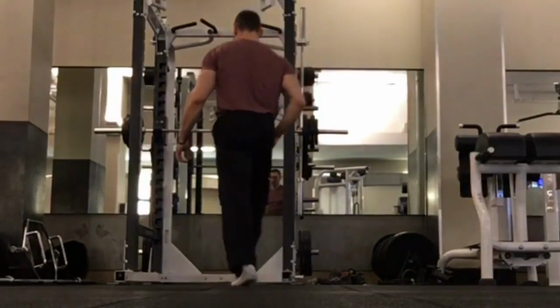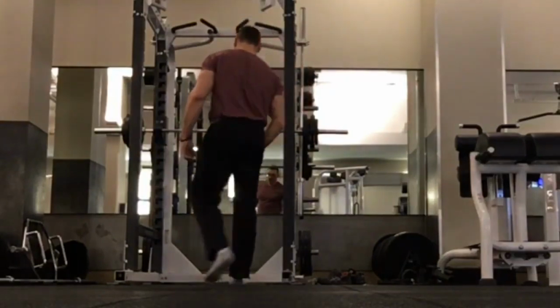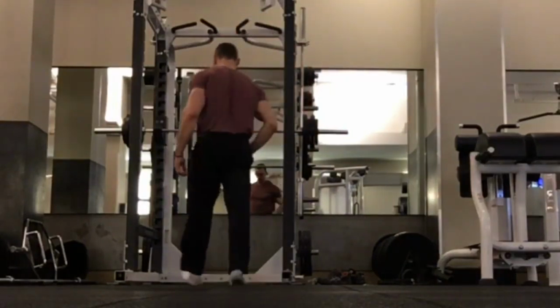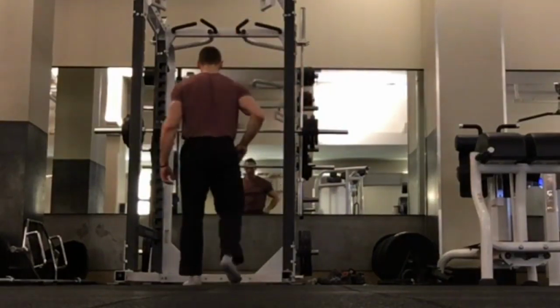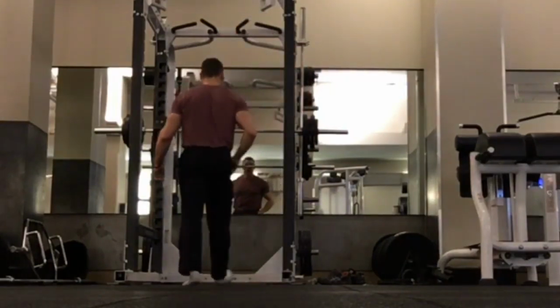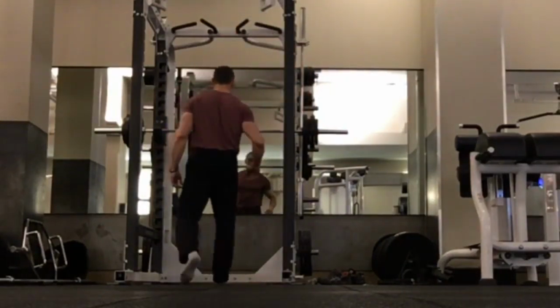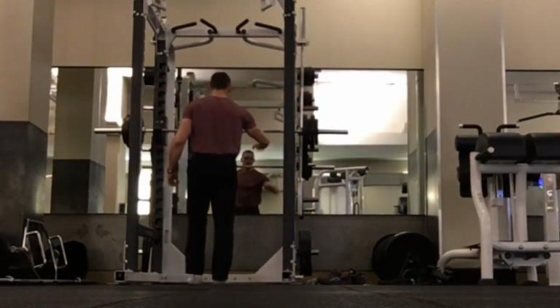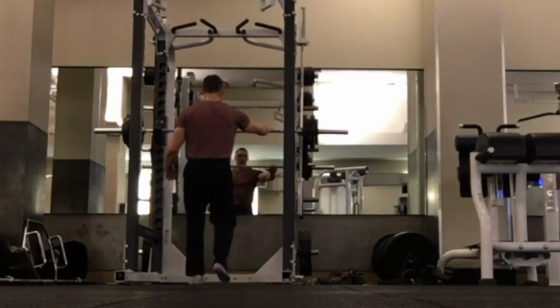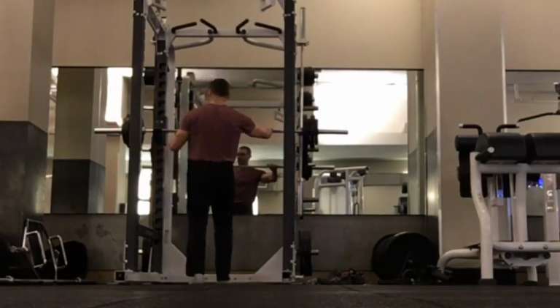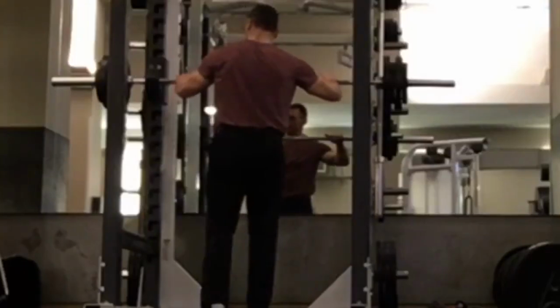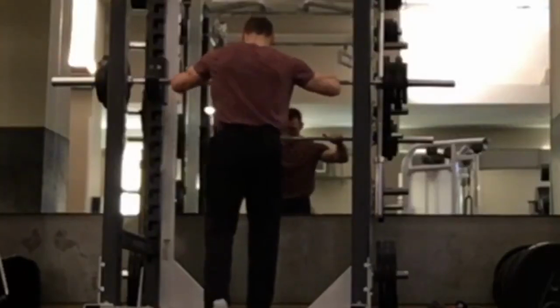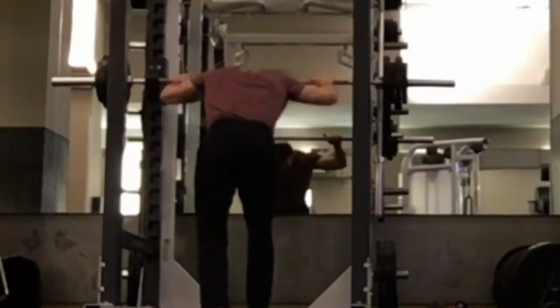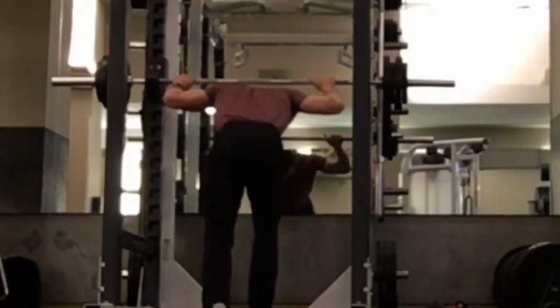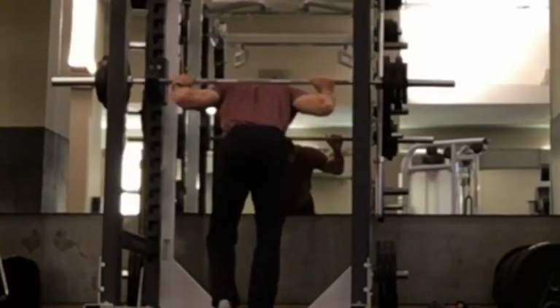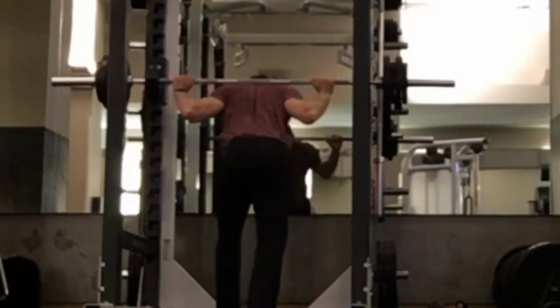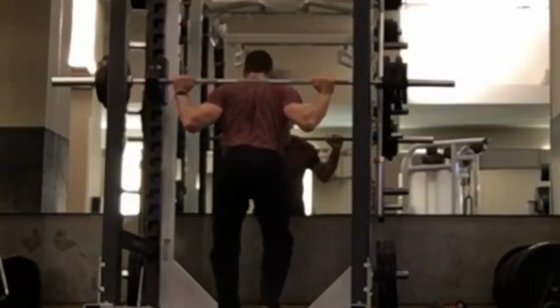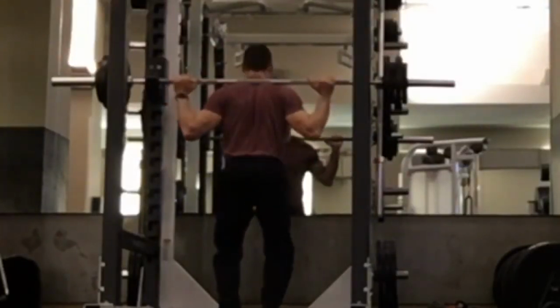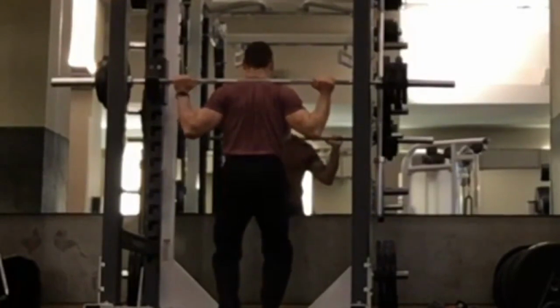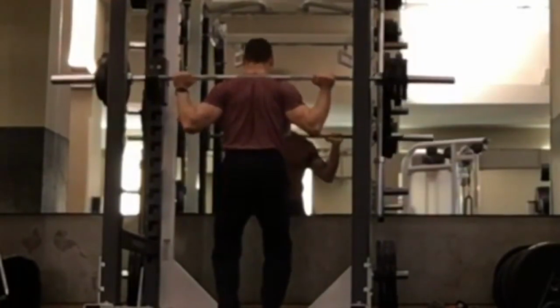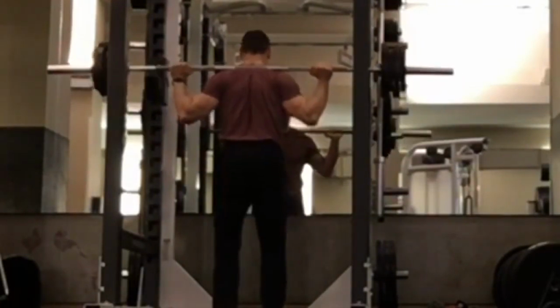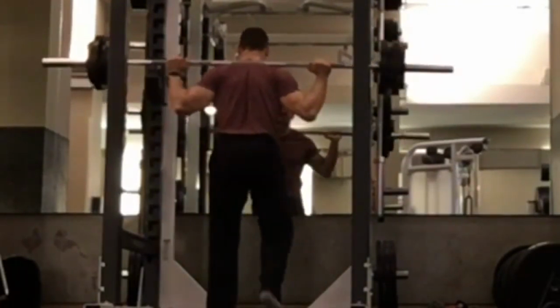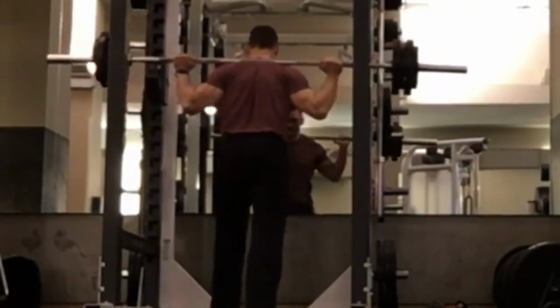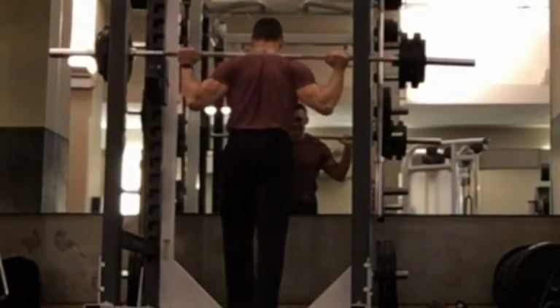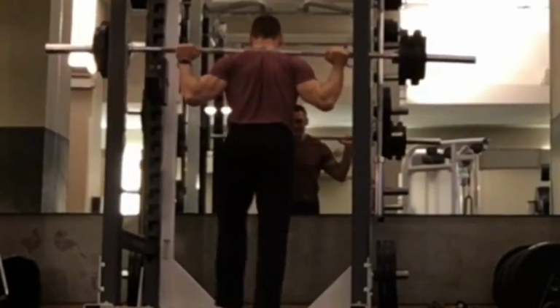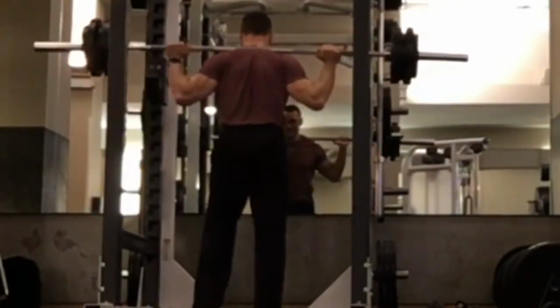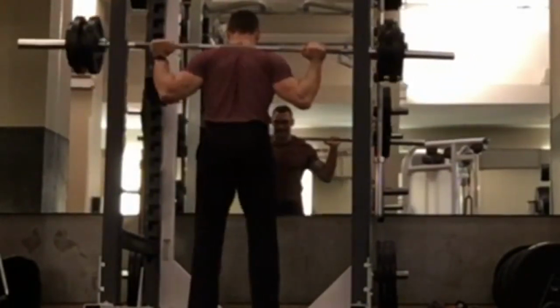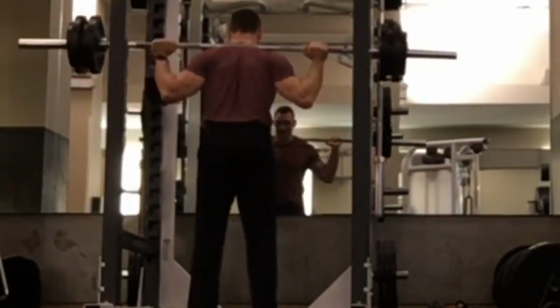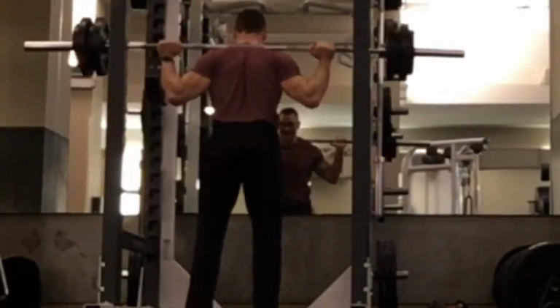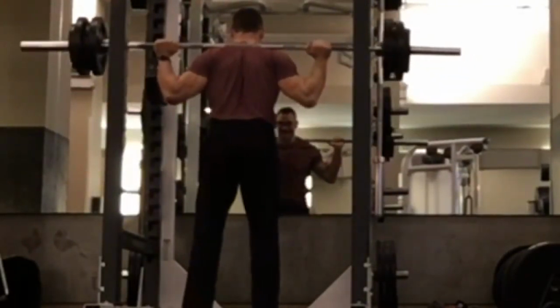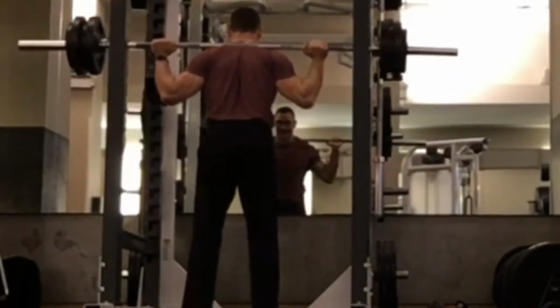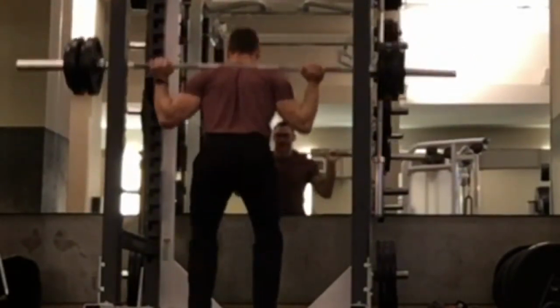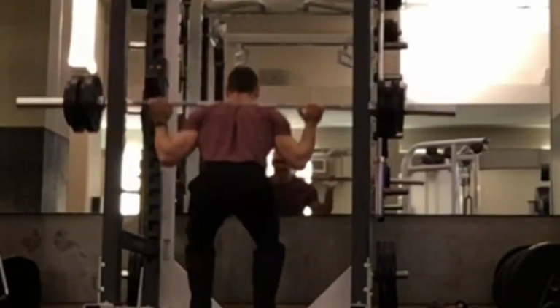Hi friends, it's Victor Costa. How you doing? Hope you're doing well. Wanted to go over some of the finer points of squats, some things that I have mentioned and some things that I haven't, but let's talk about the squats generally.